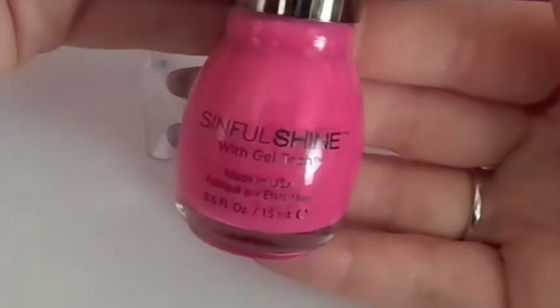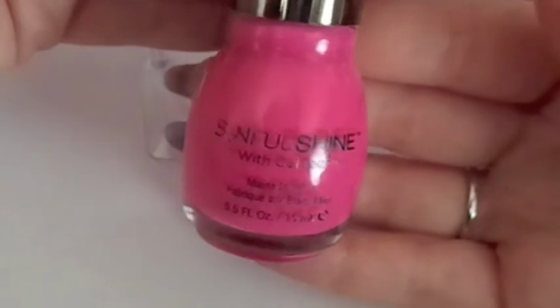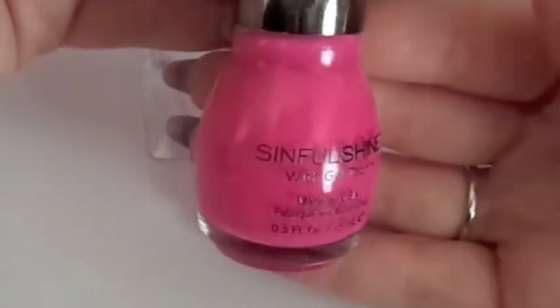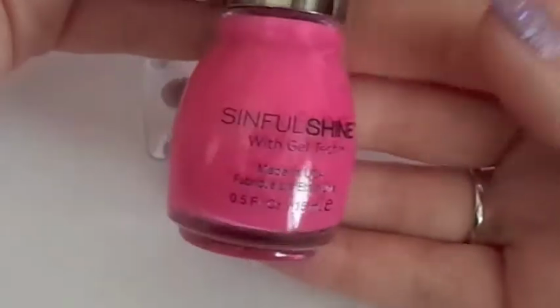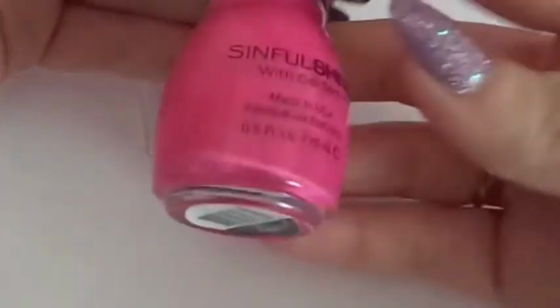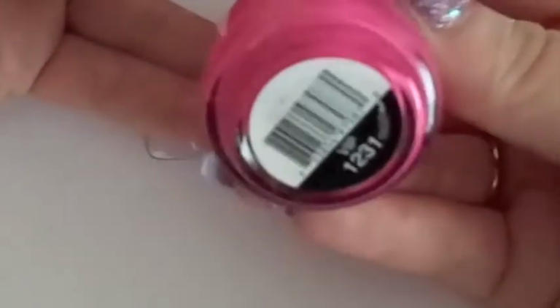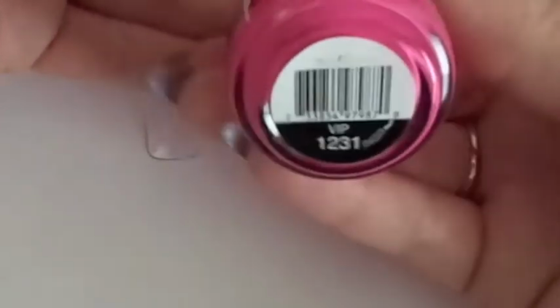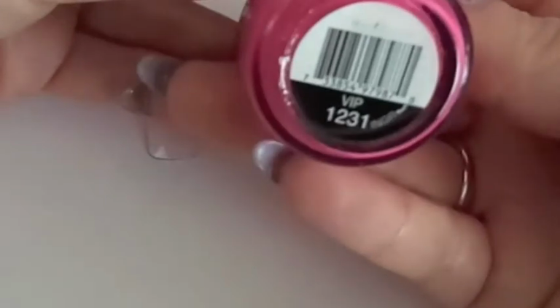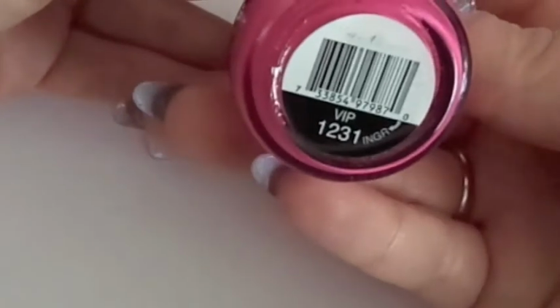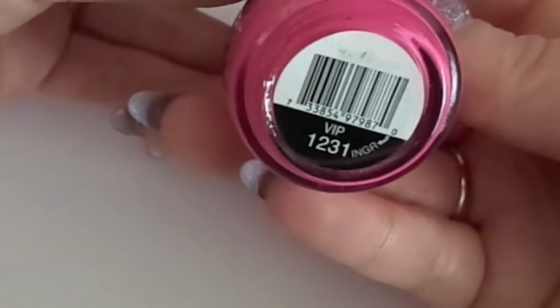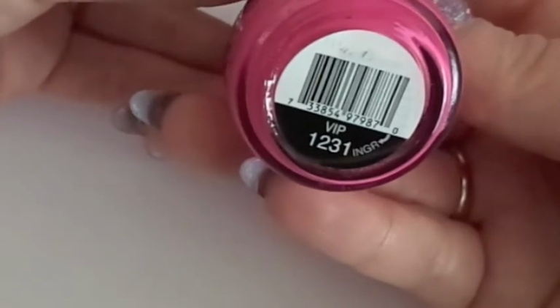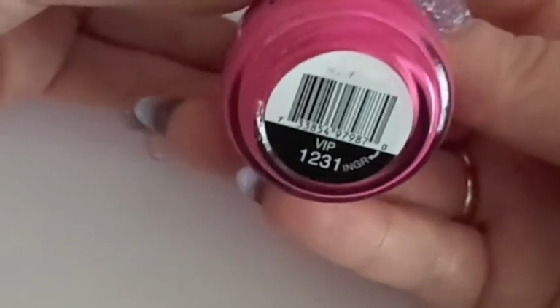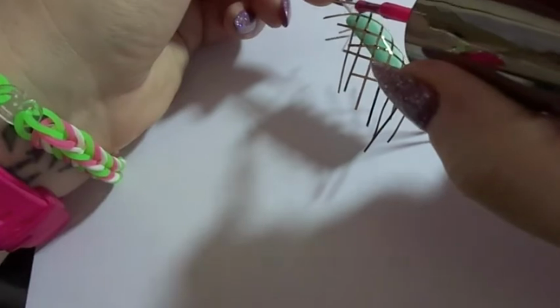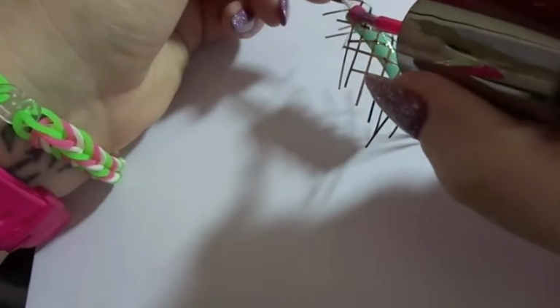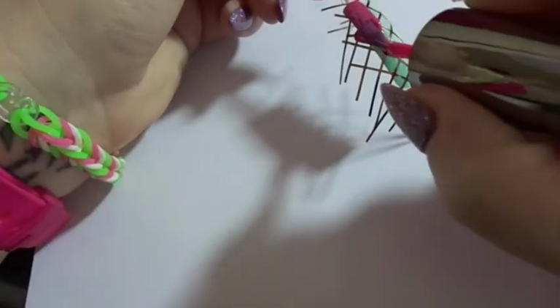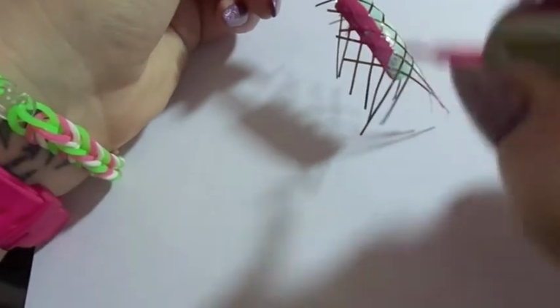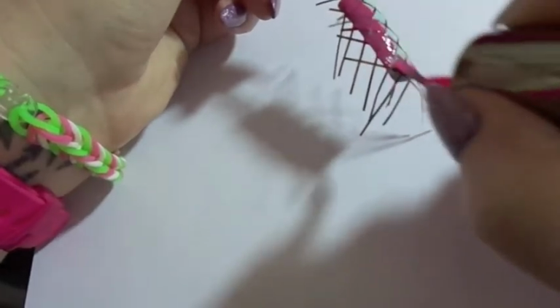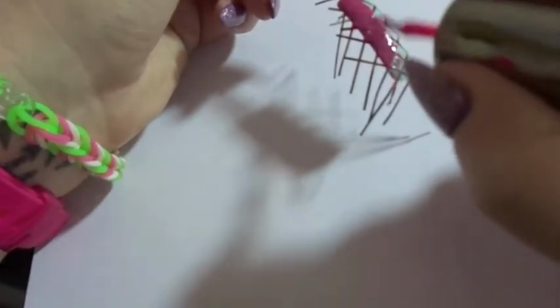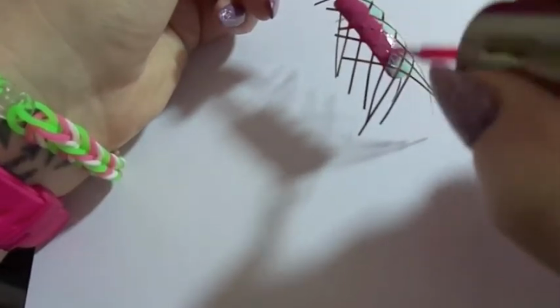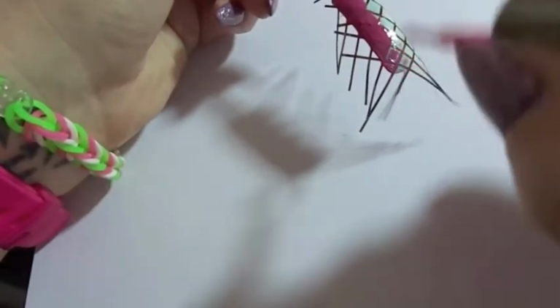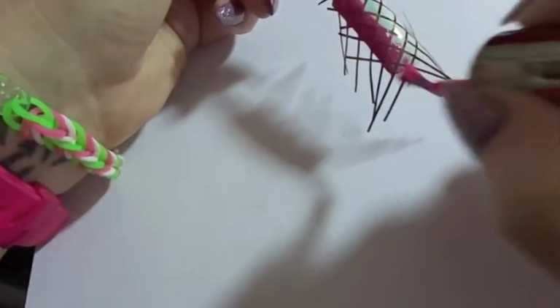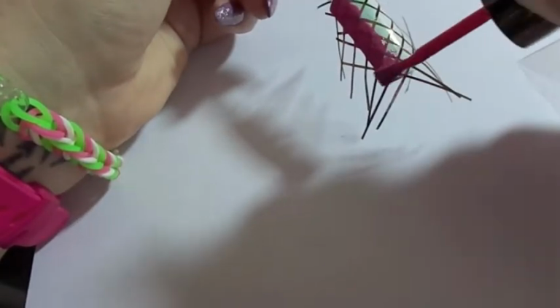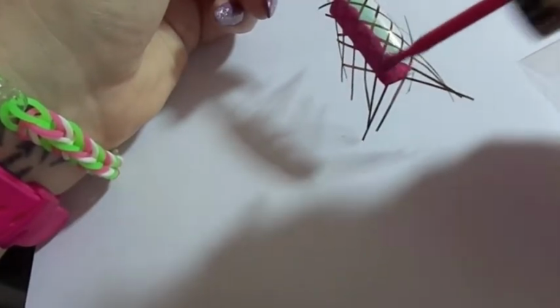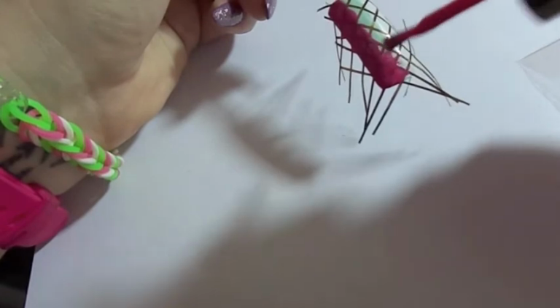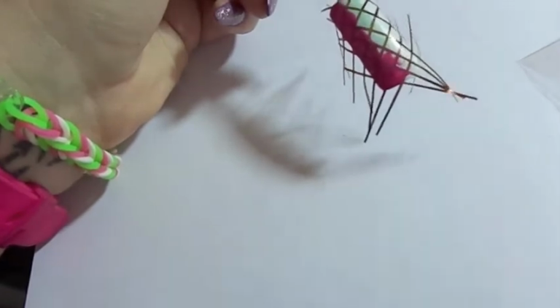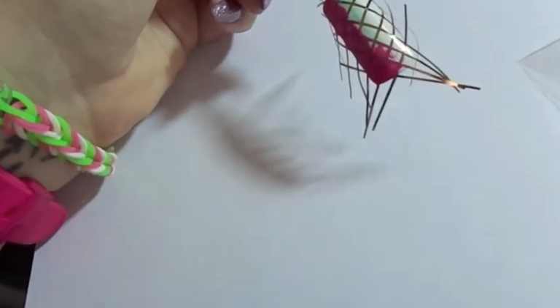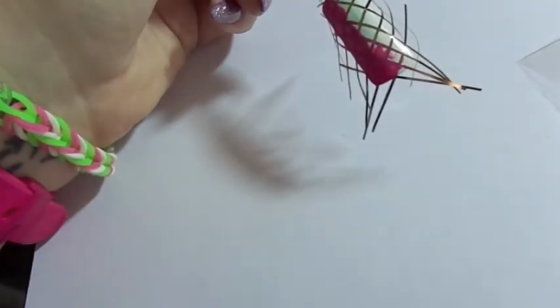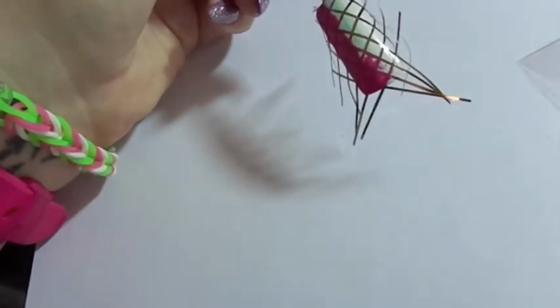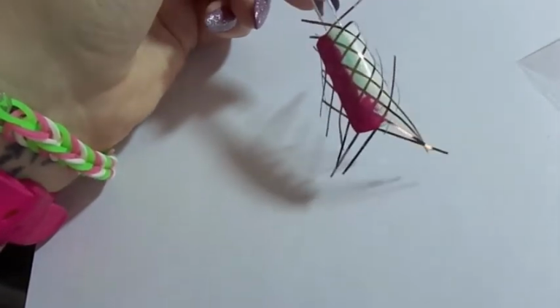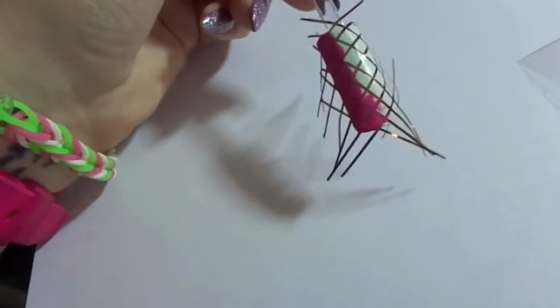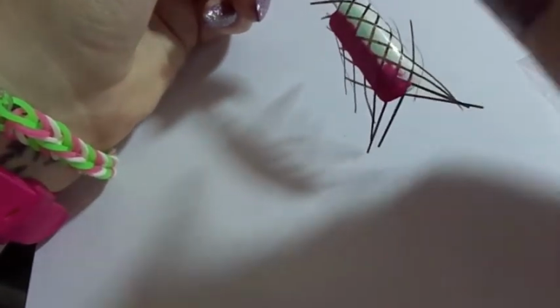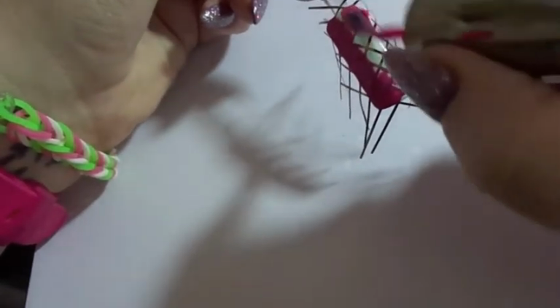We're going to go ahead and grab a Sinful Shine Nail Polish — this is in 1231 VIP. We're going to paint a thin coat of pink on top of the nail. It doesn't need to be thick, it just needs to cover the entire nail.